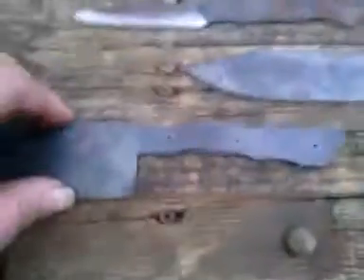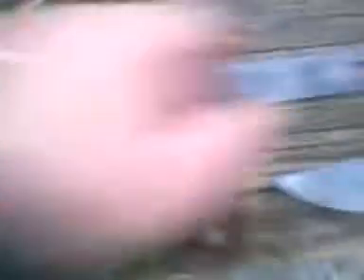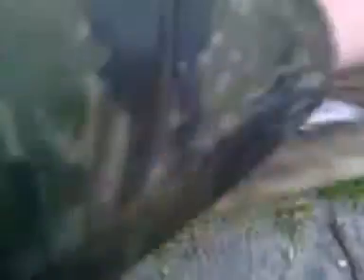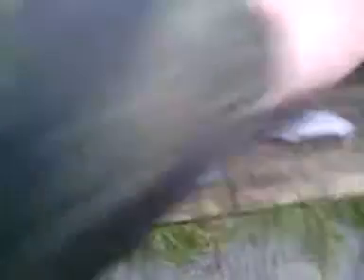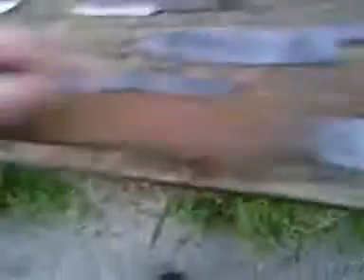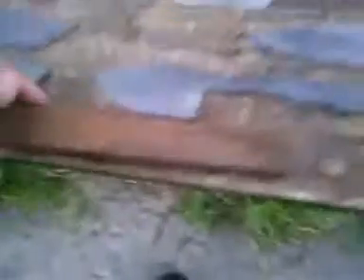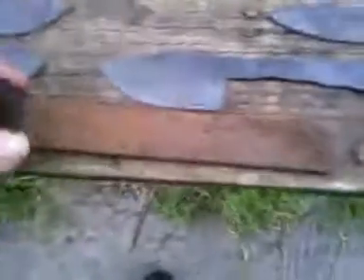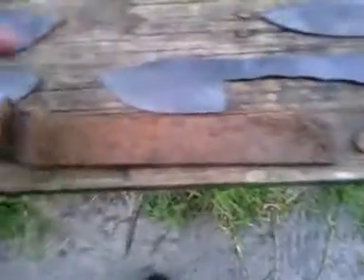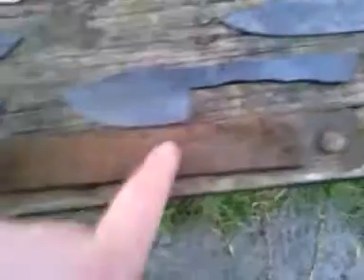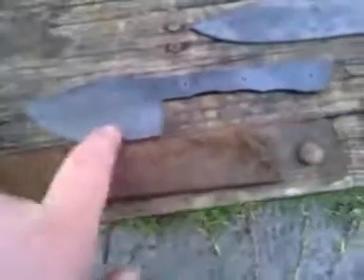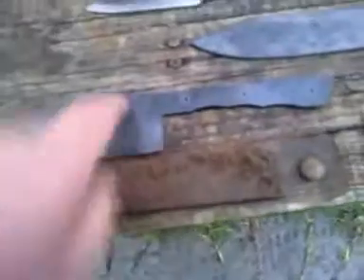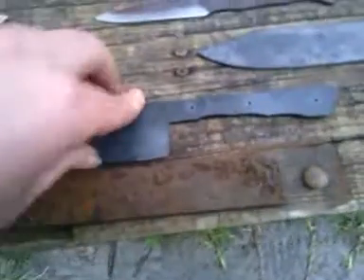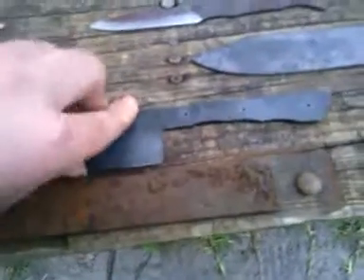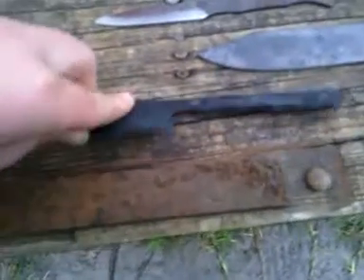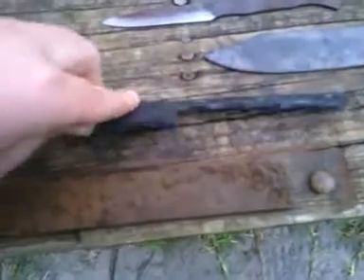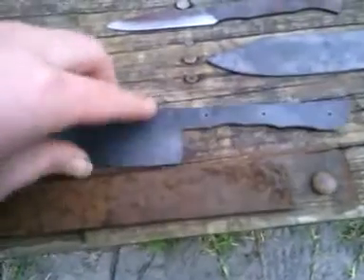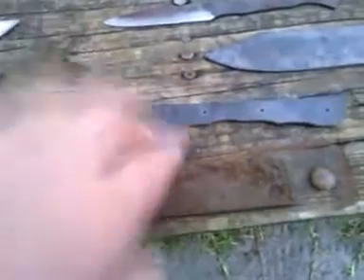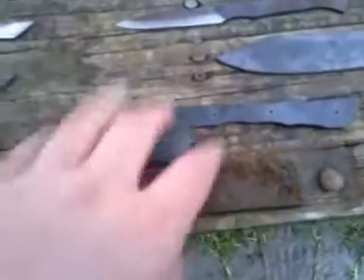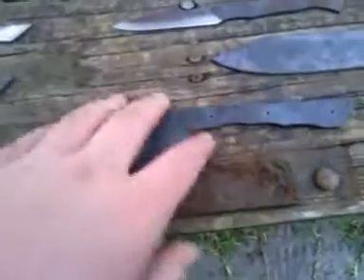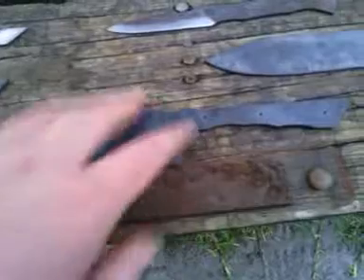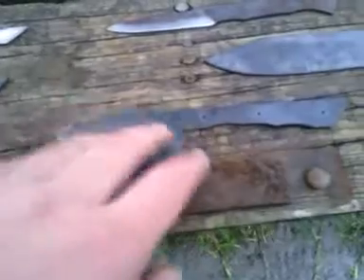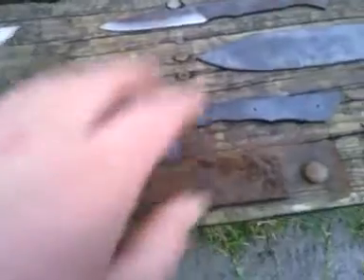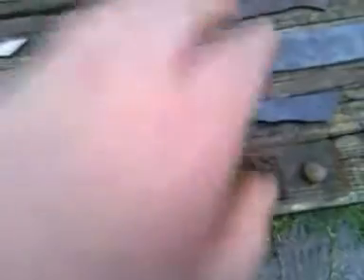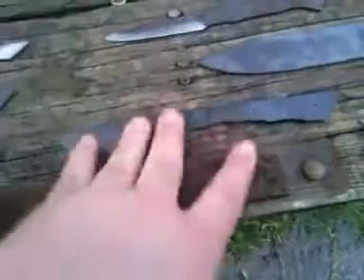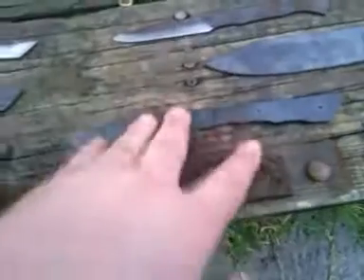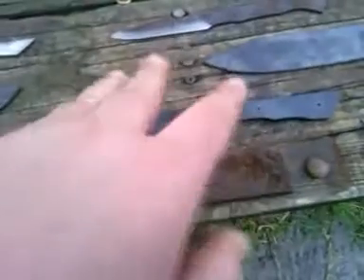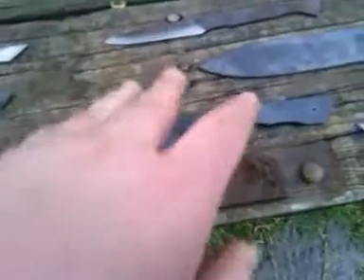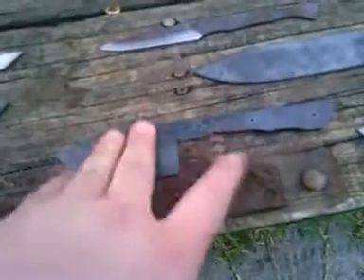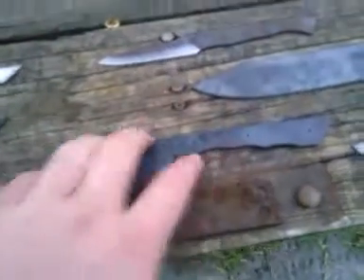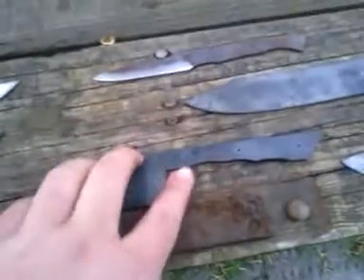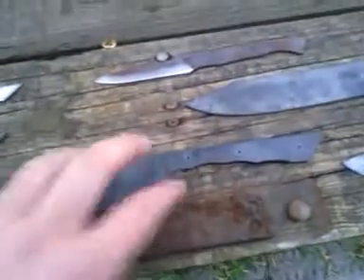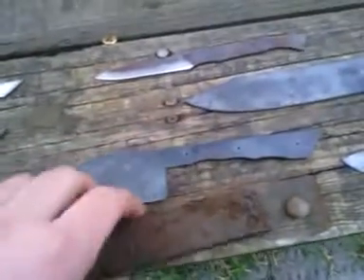This one is the one I made out of the metal I found in the woods. Real thin — going to be crazy sharp when I get done with it. Skinner knife. I'll do $50 shipped with sheath on this one.